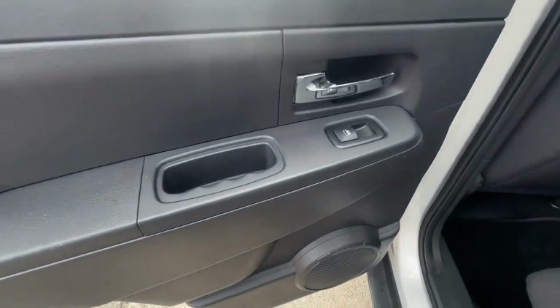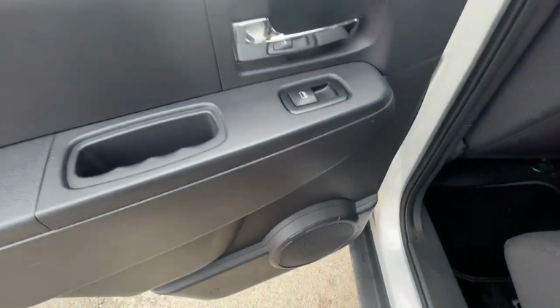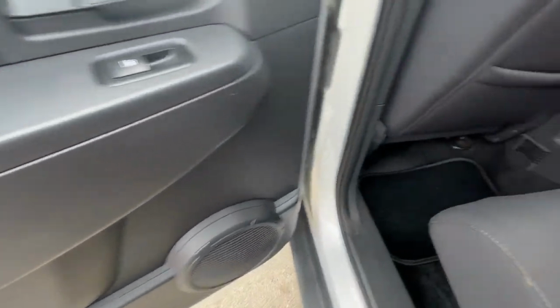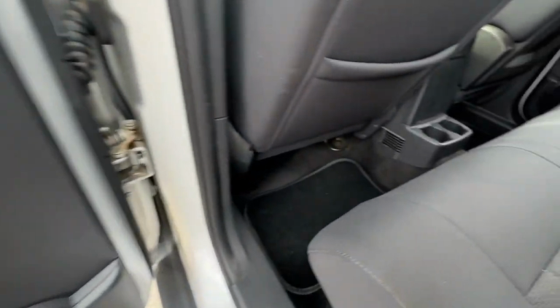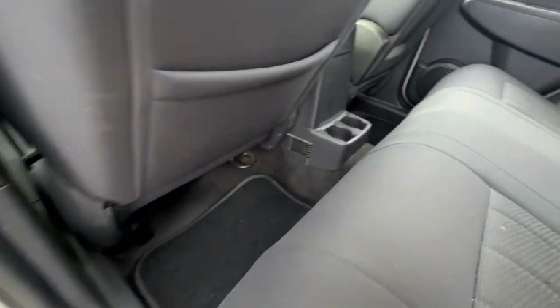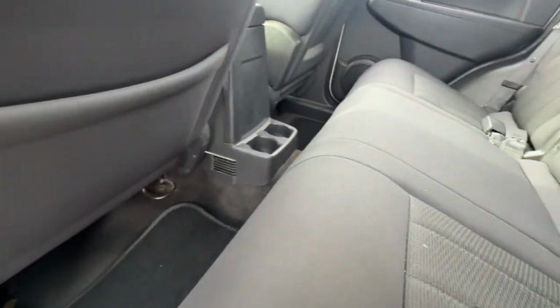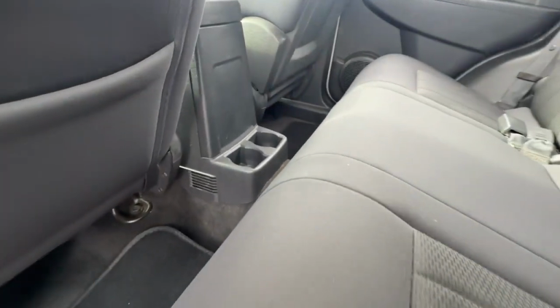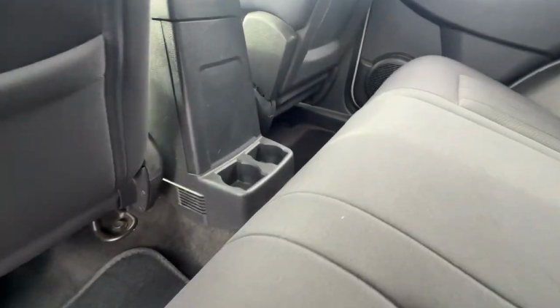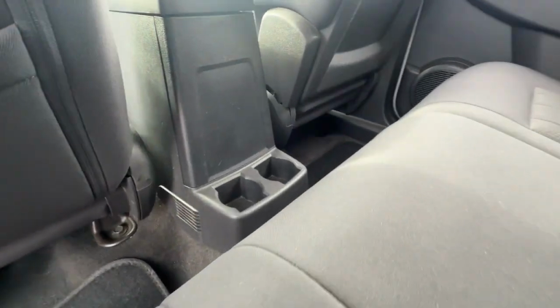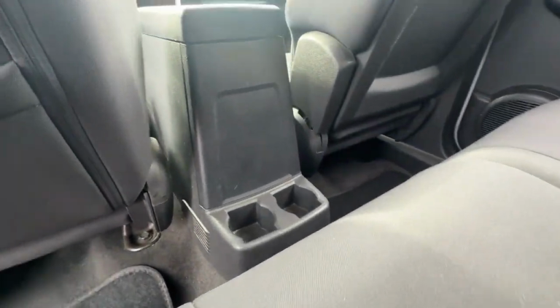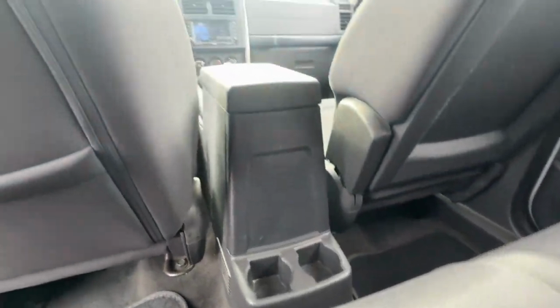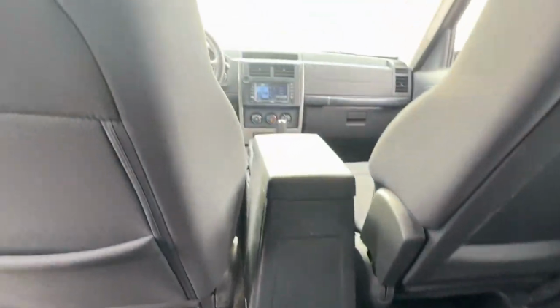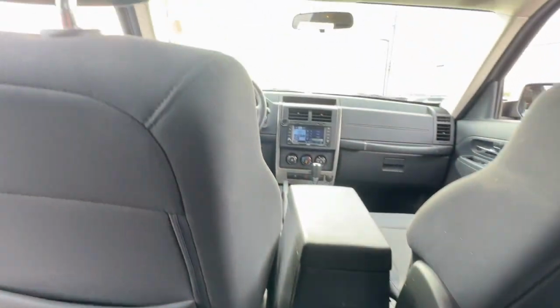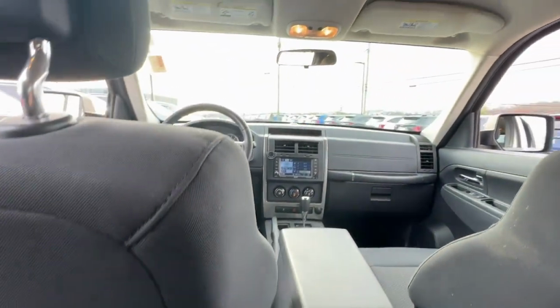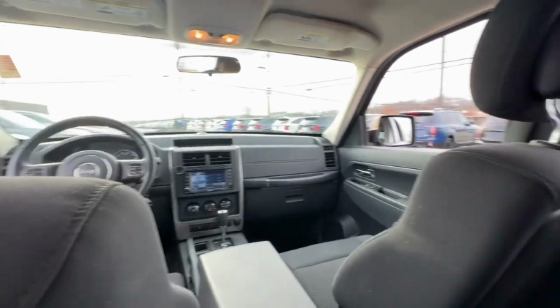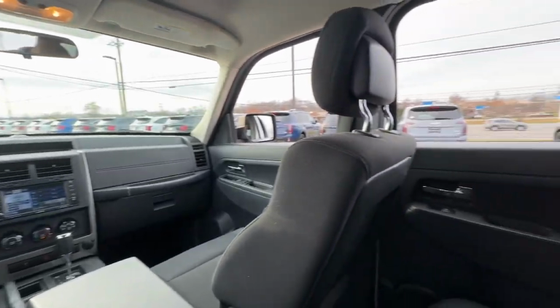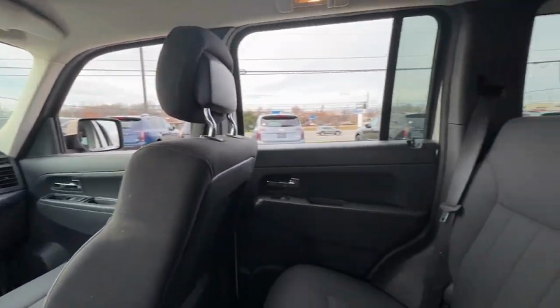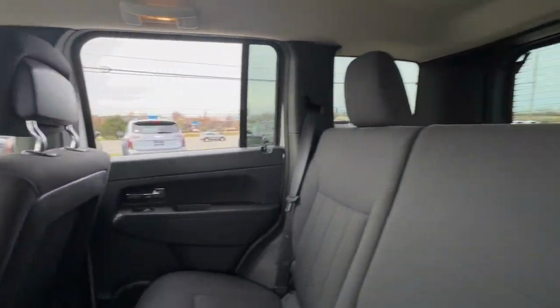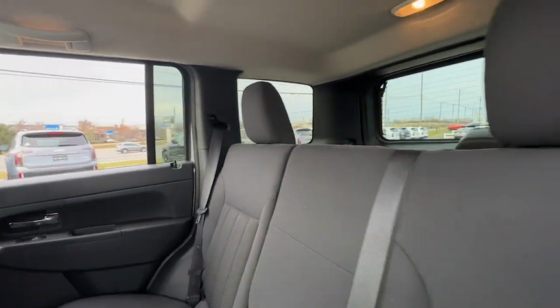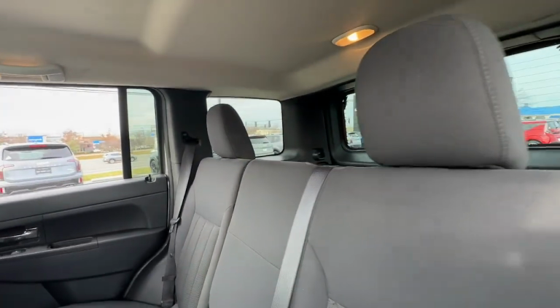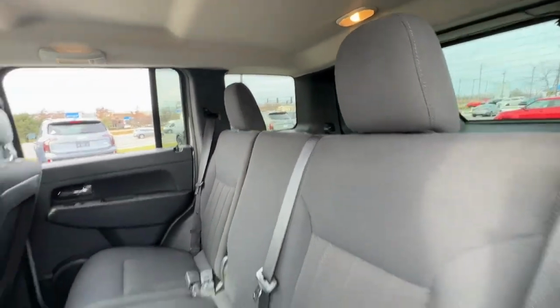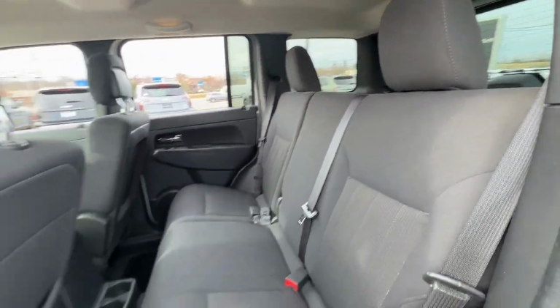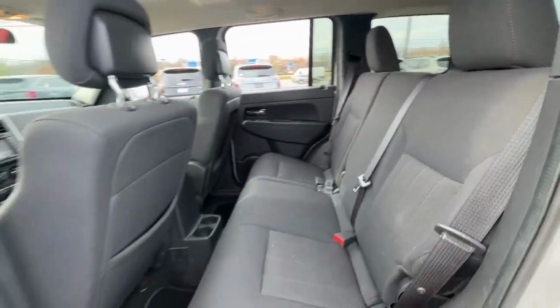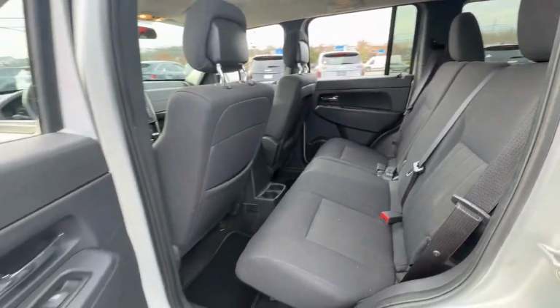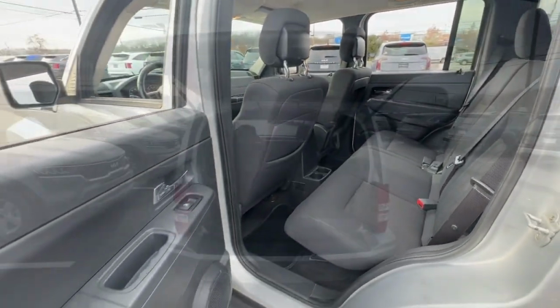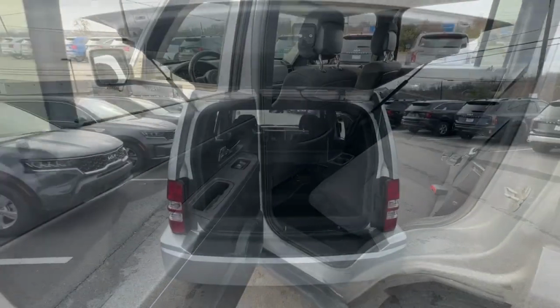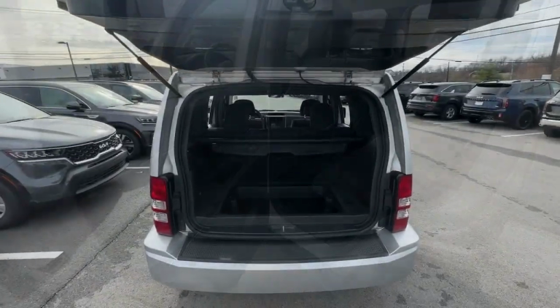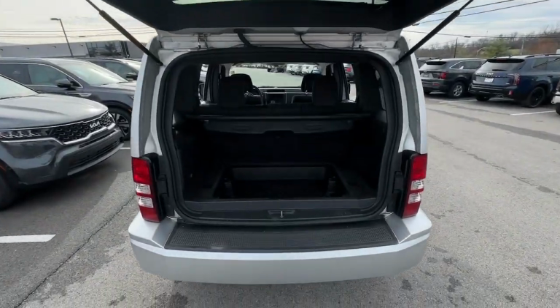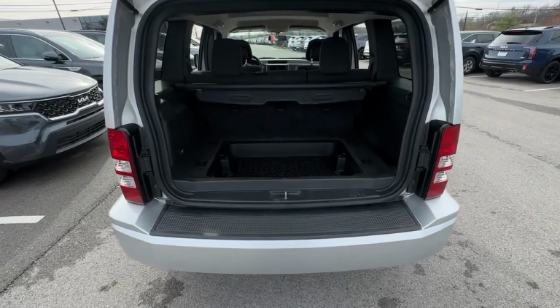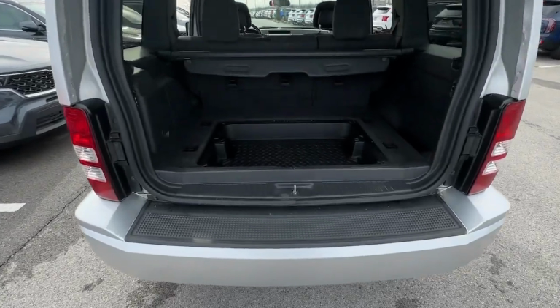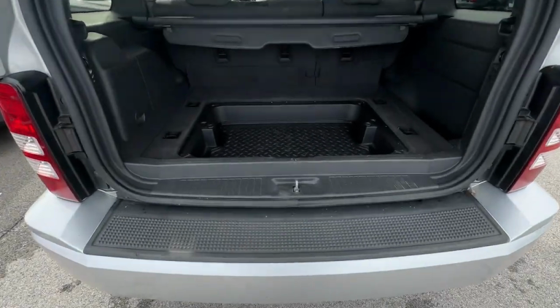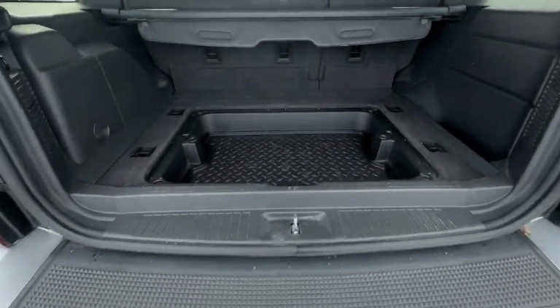Iconic capability meets comfort and convenience in this remarkable Liberty. See for yourself when you take it out for a test drive. Our professional staff looks forward to giving you excellent service.